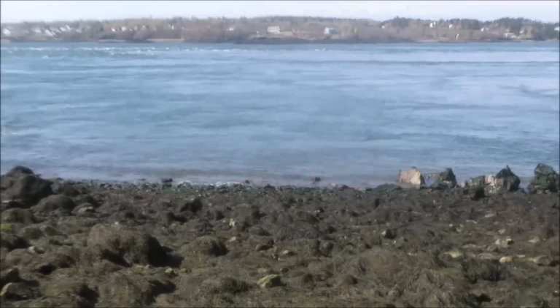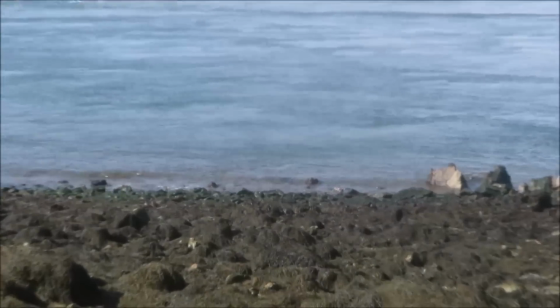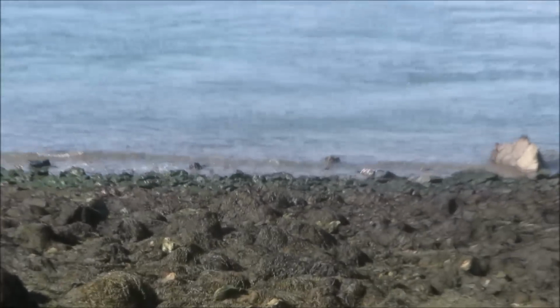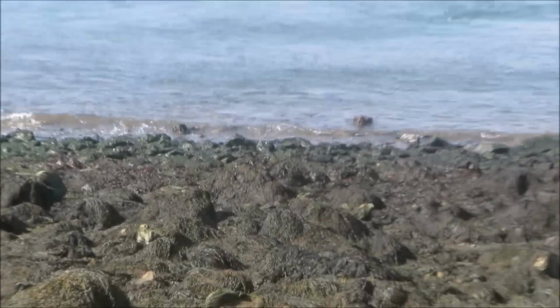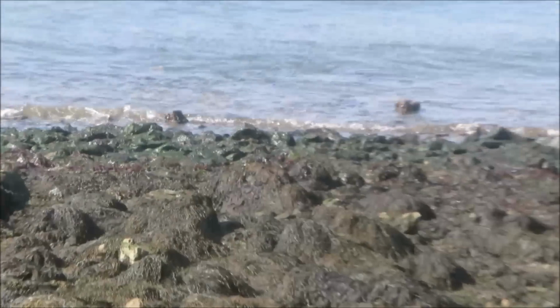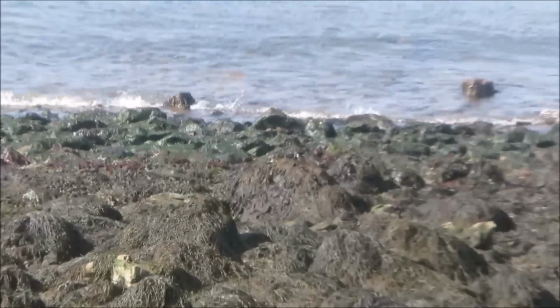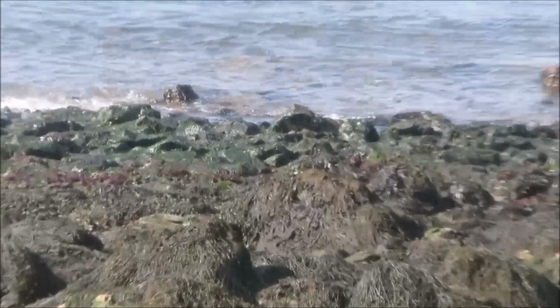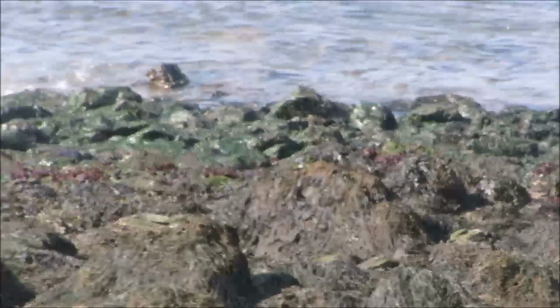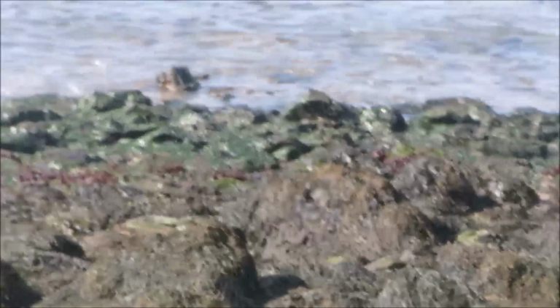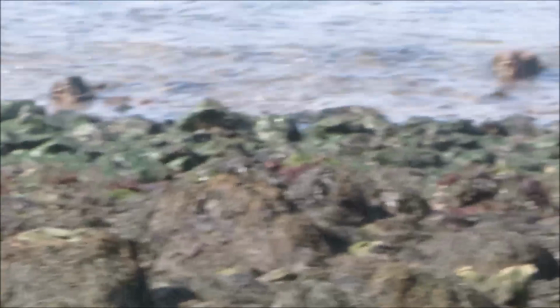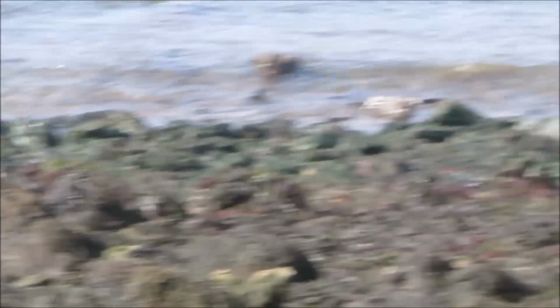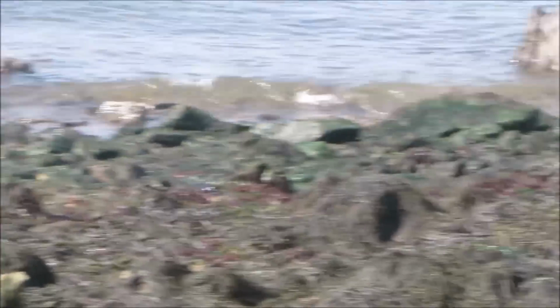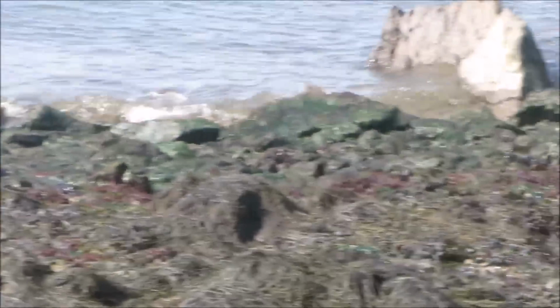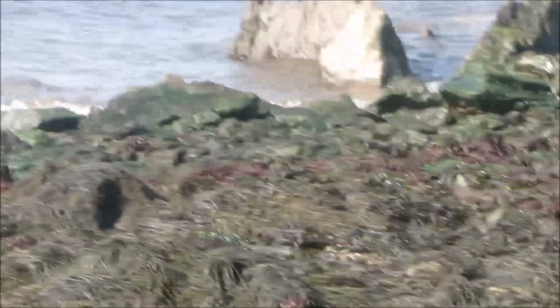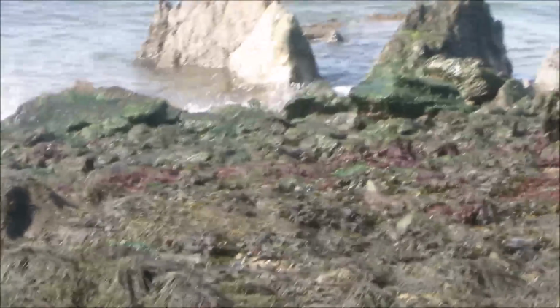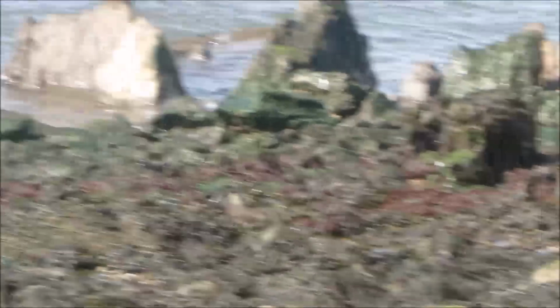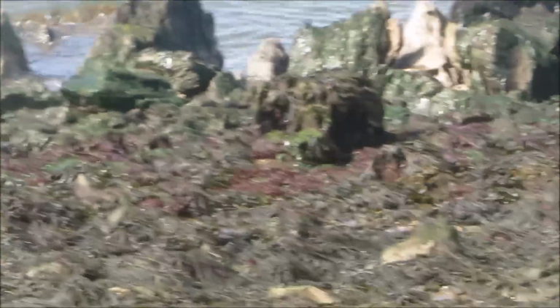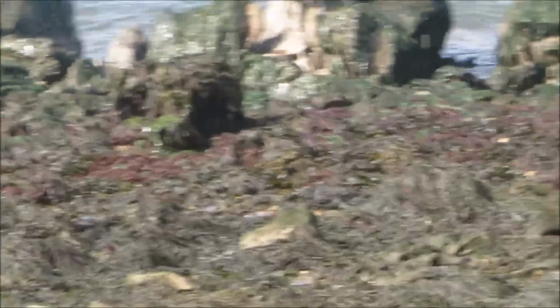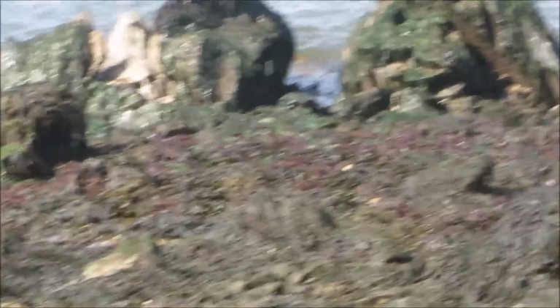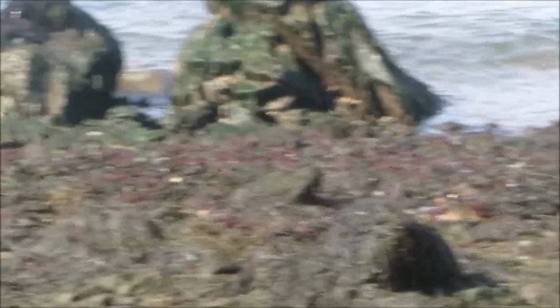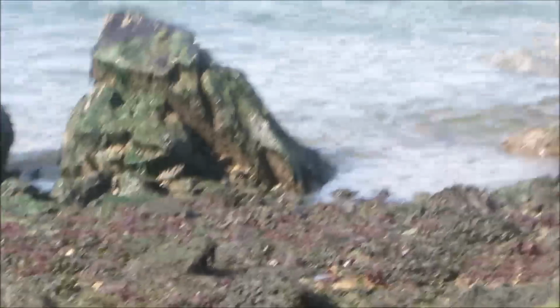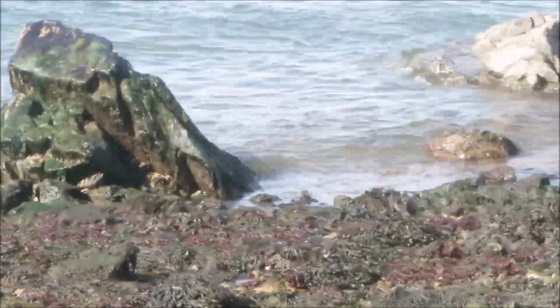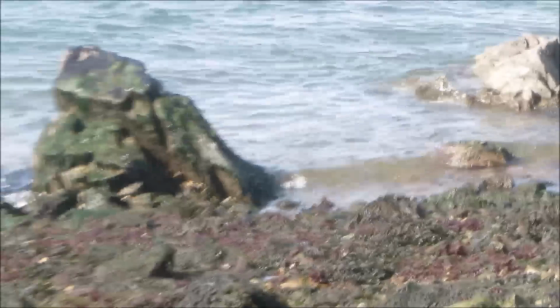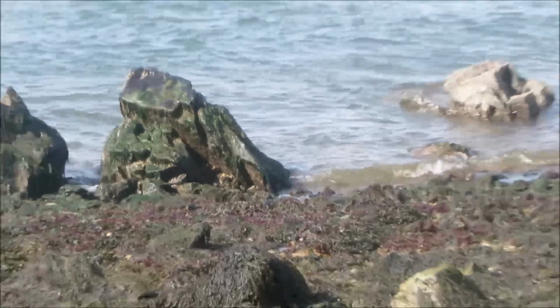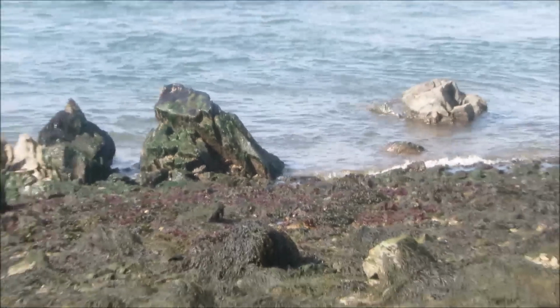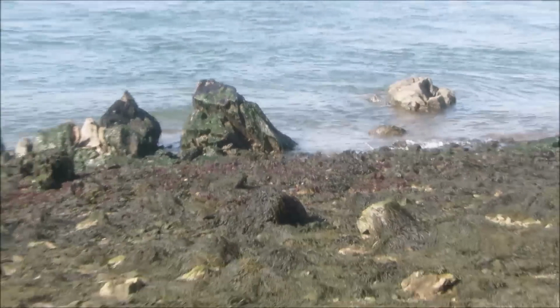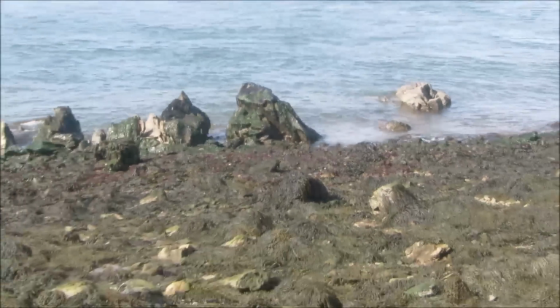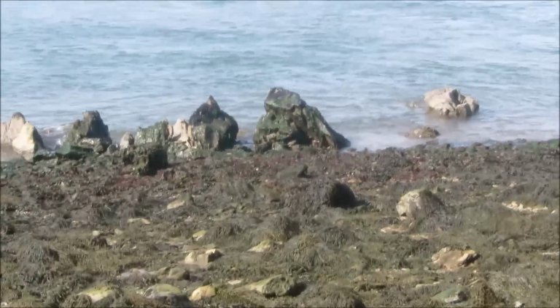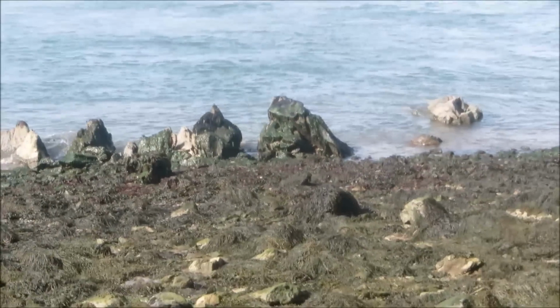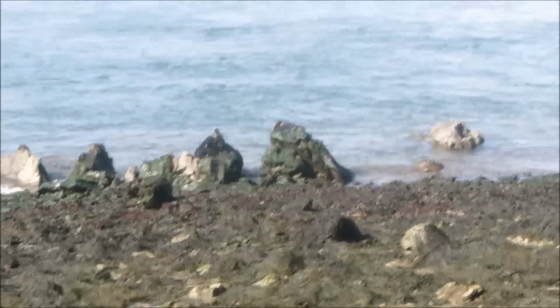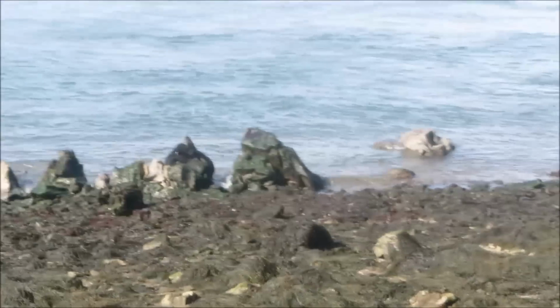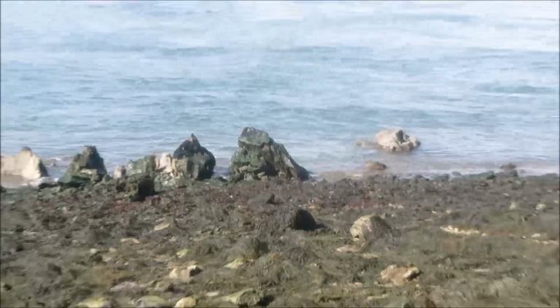As we get down there, it's just the last little bit that the tide hasn't covered up yet. We'll fry it up and dry it — it'll be delicious.